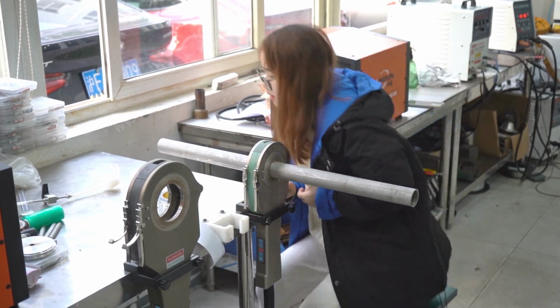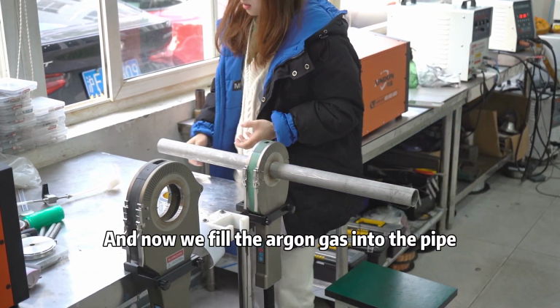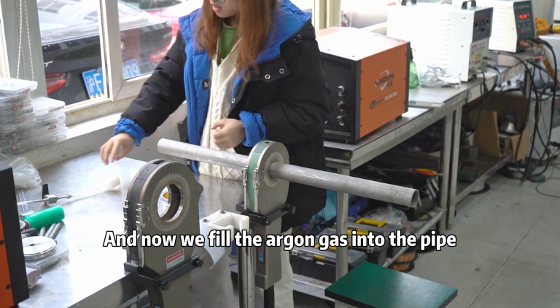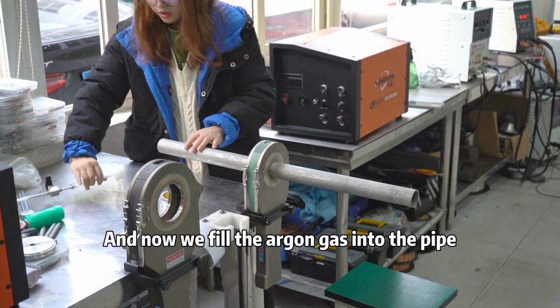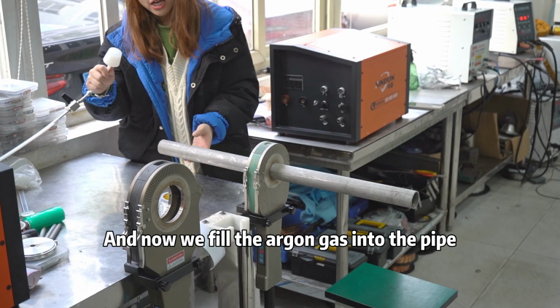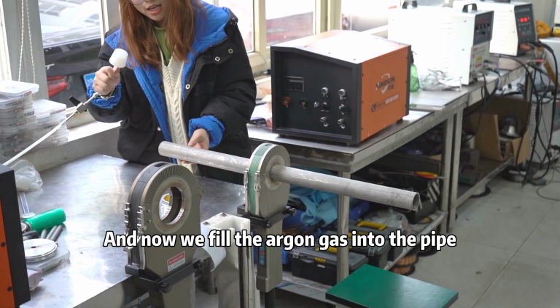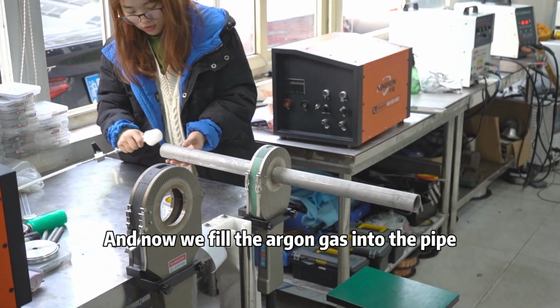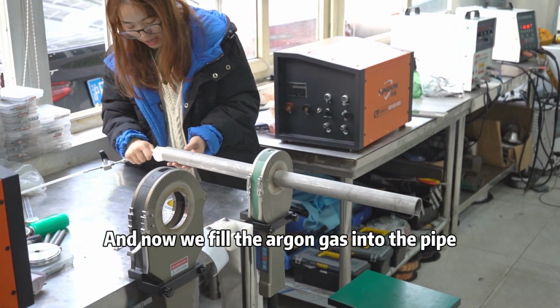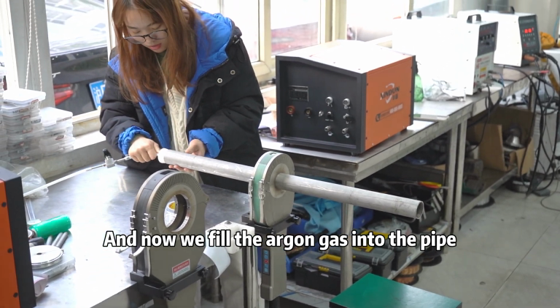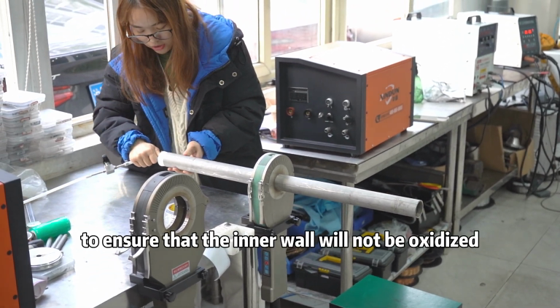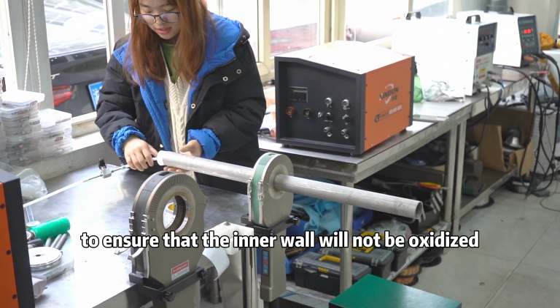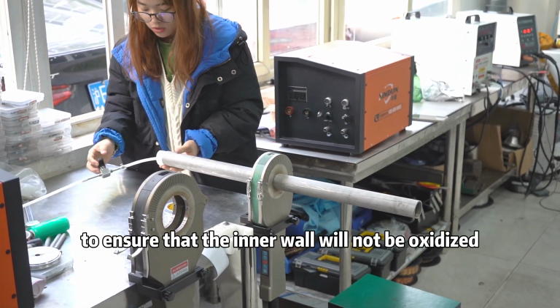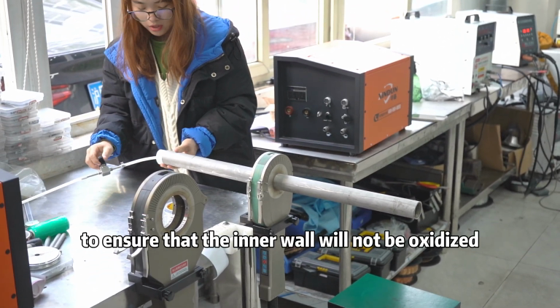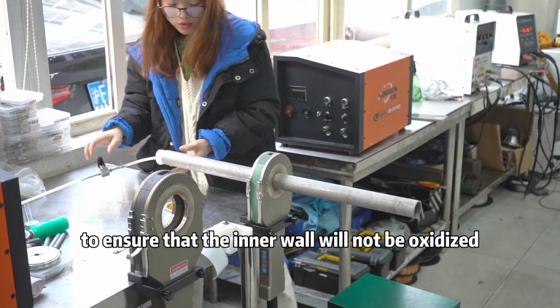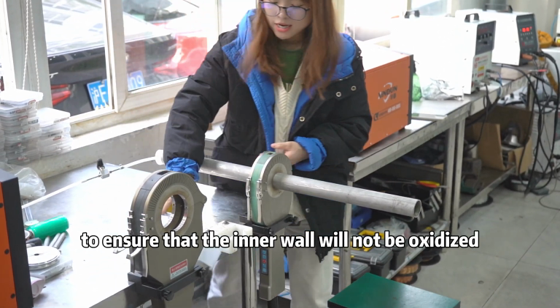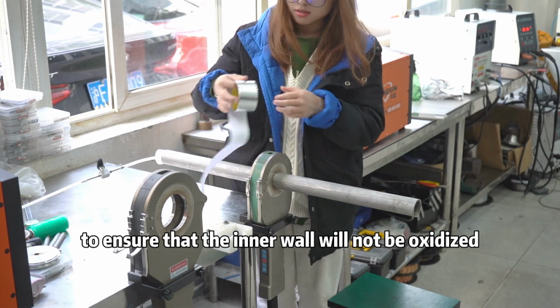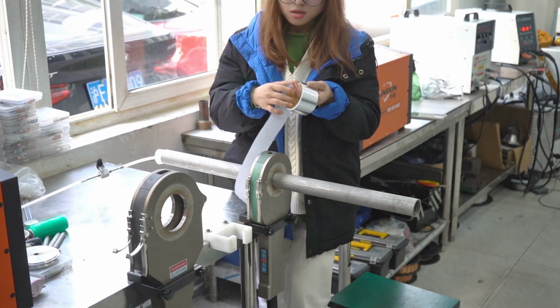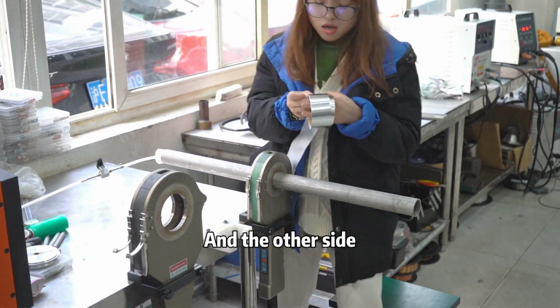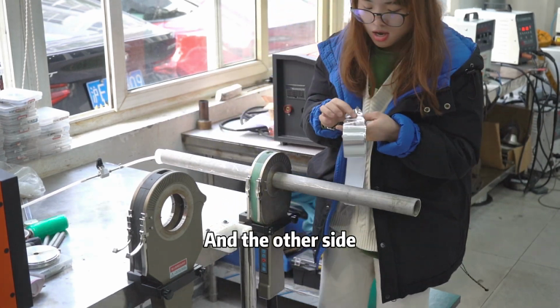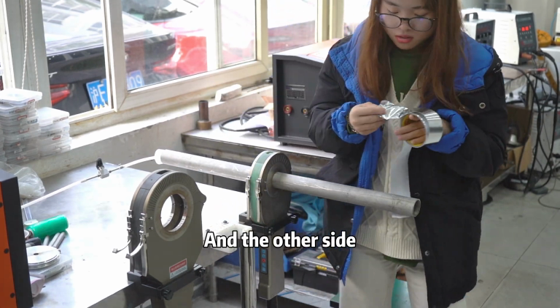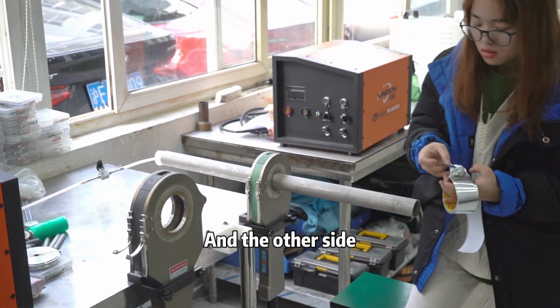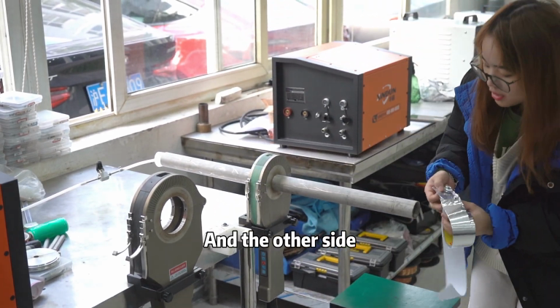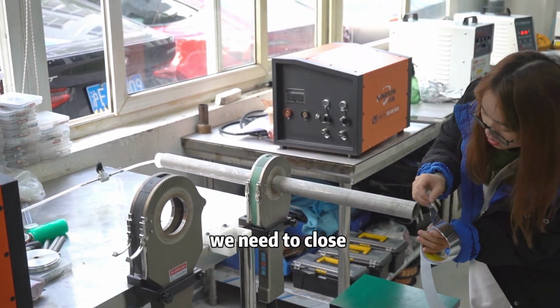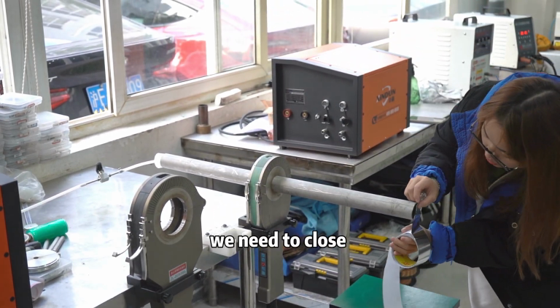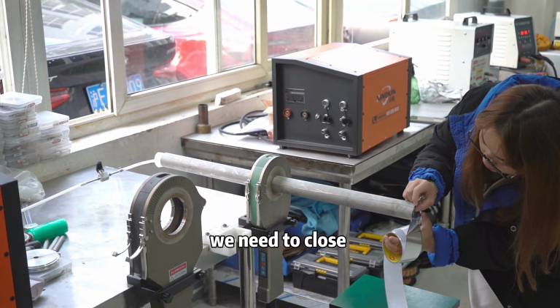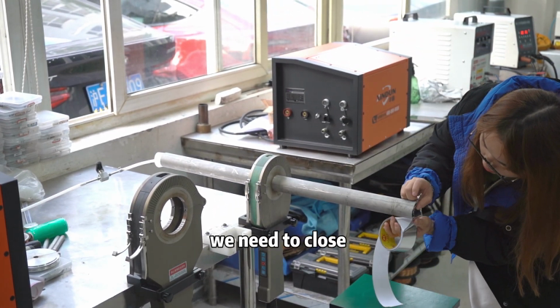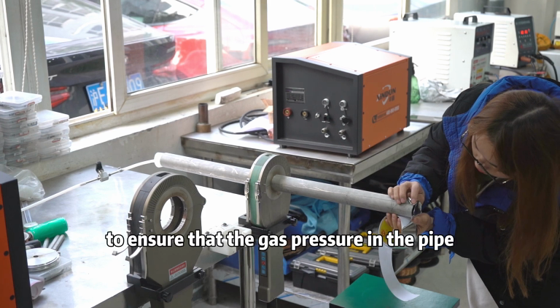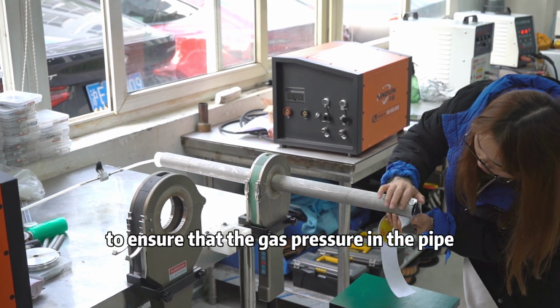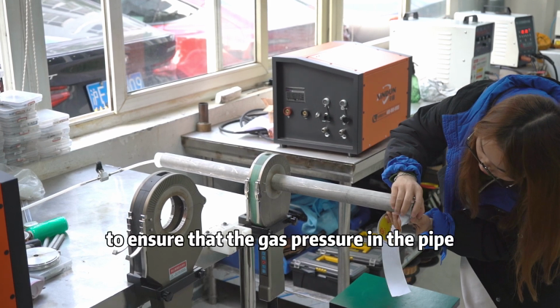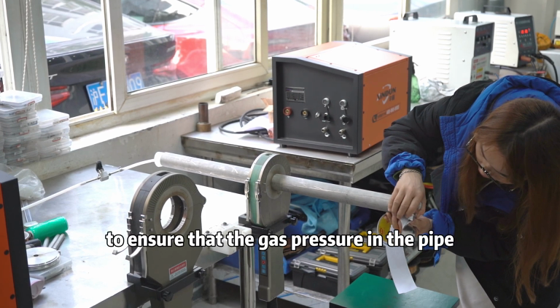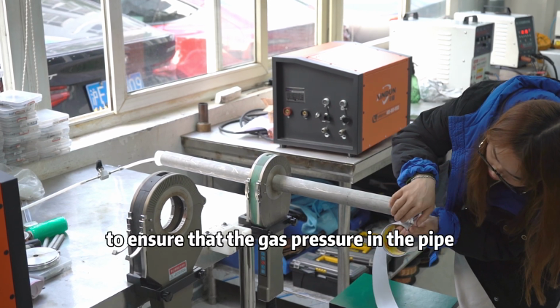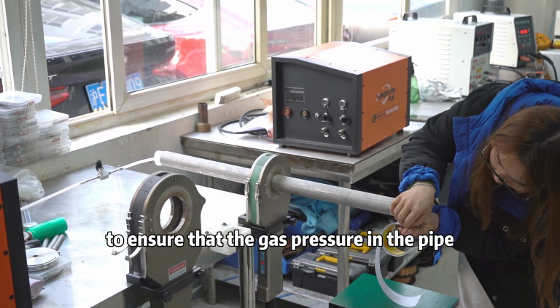And now, we fill the argon gas into the pipe to ensure that the inner wall will not be oxidized. And the other side, we need to close to ensure that the gas stays prior in the pipe.